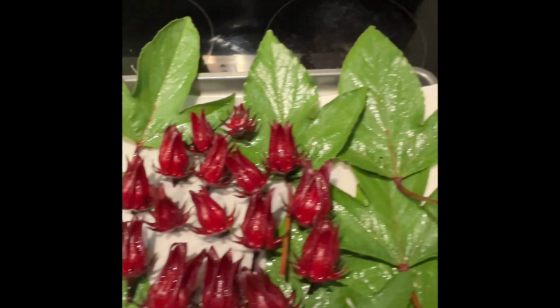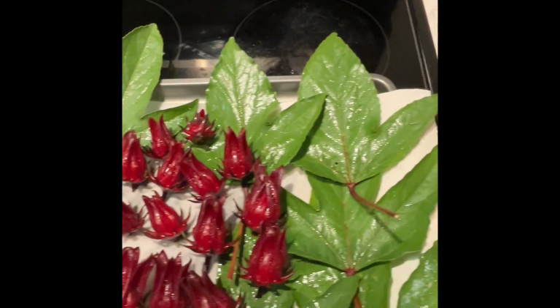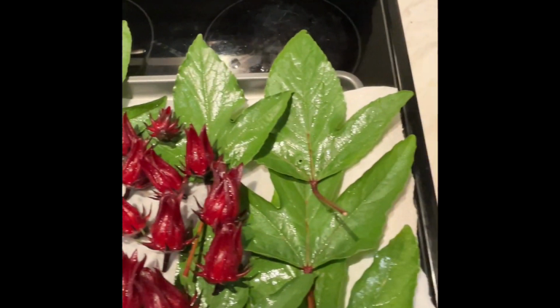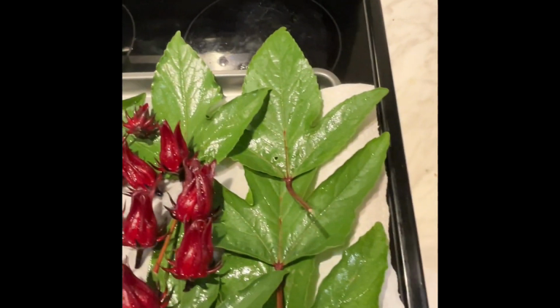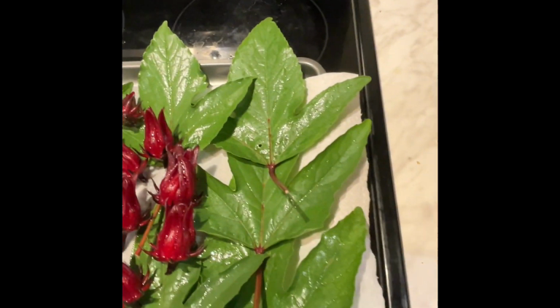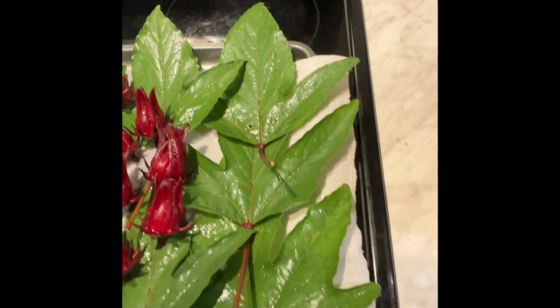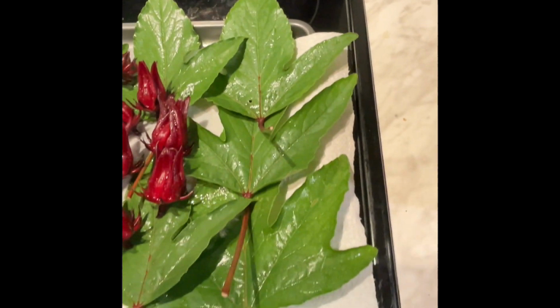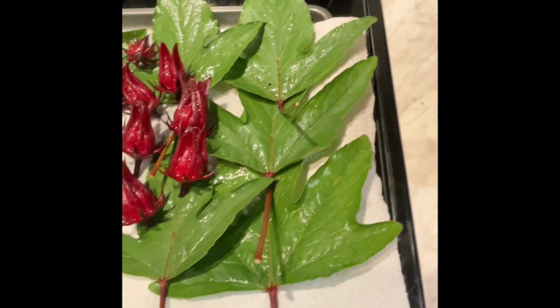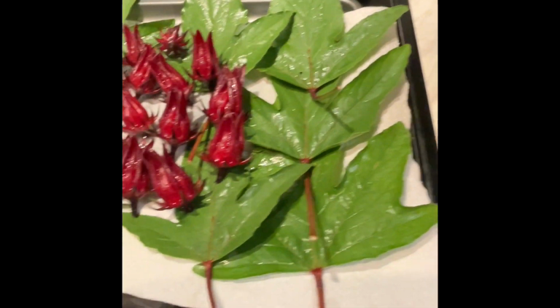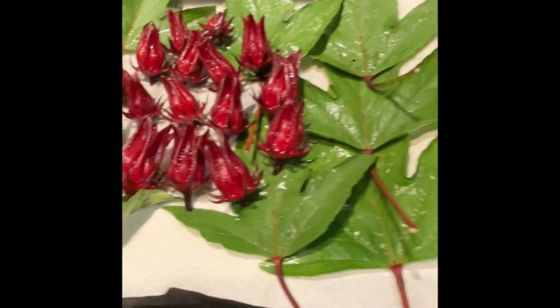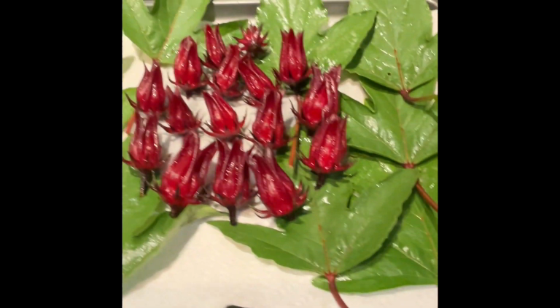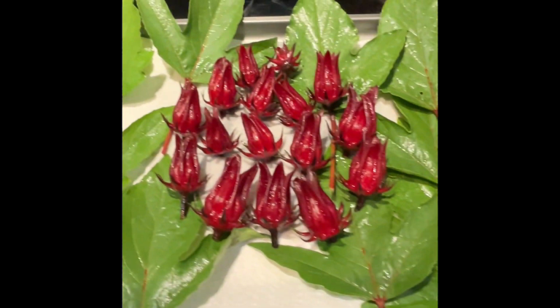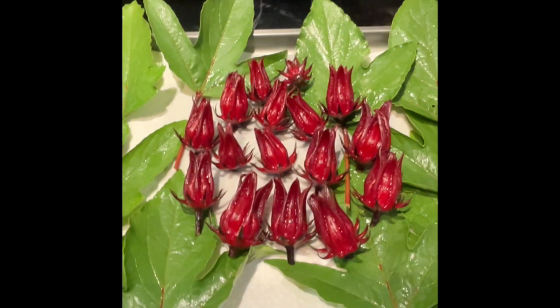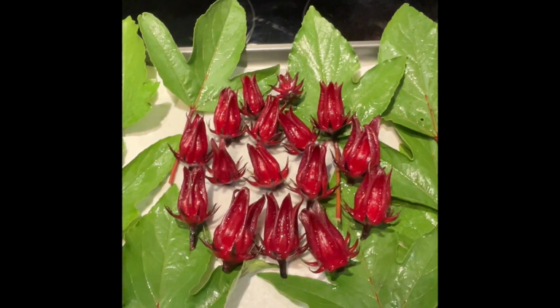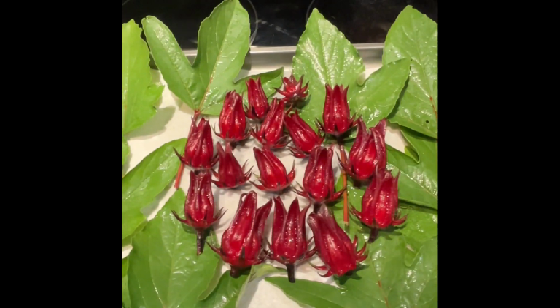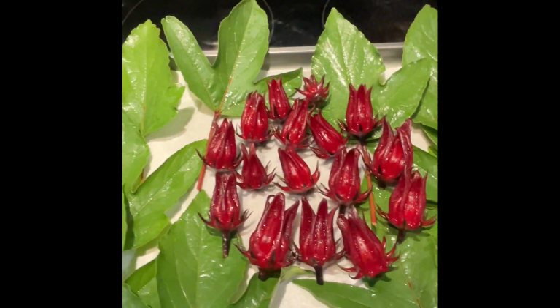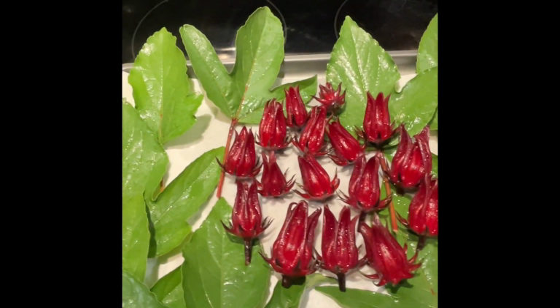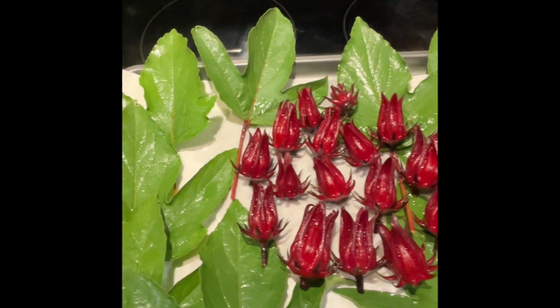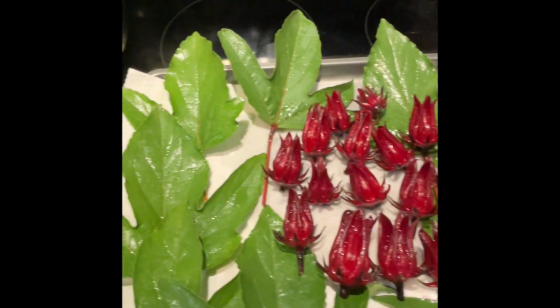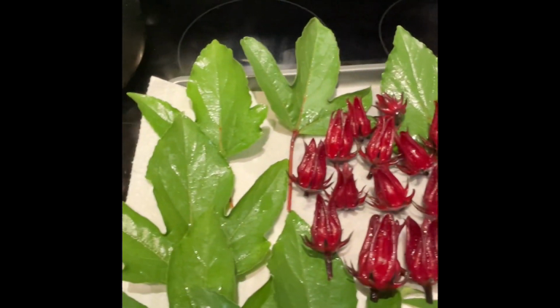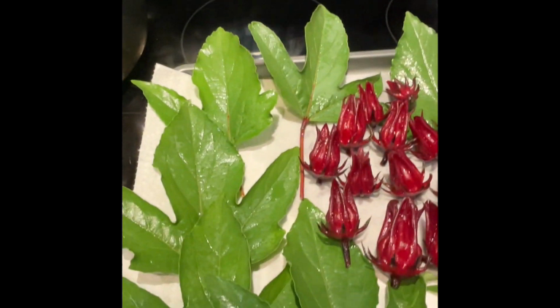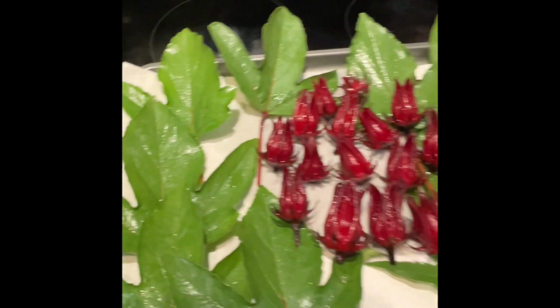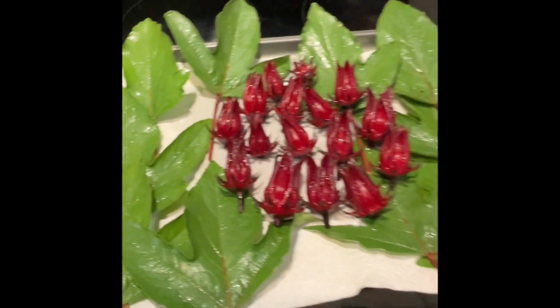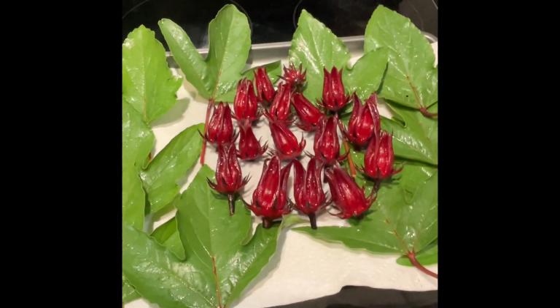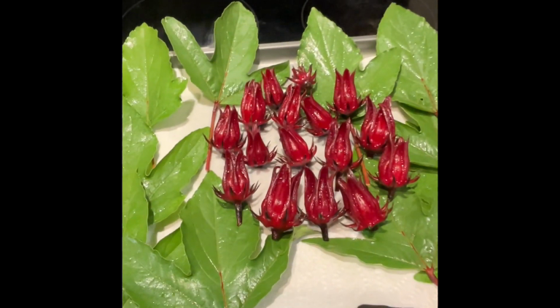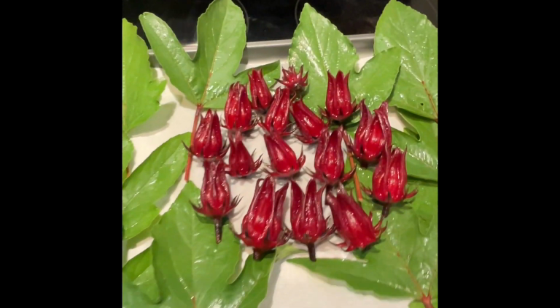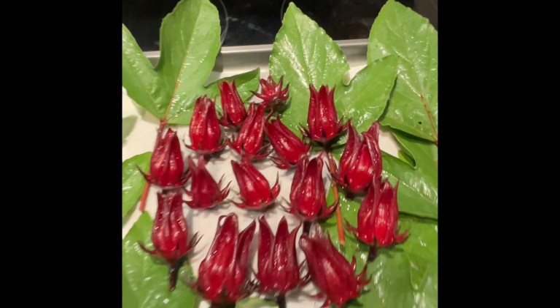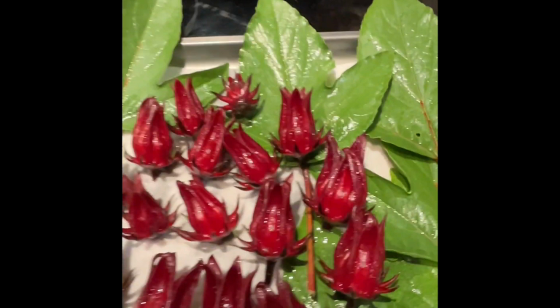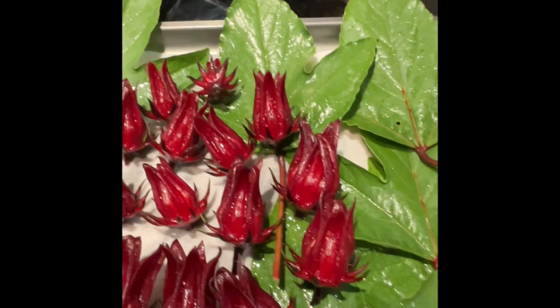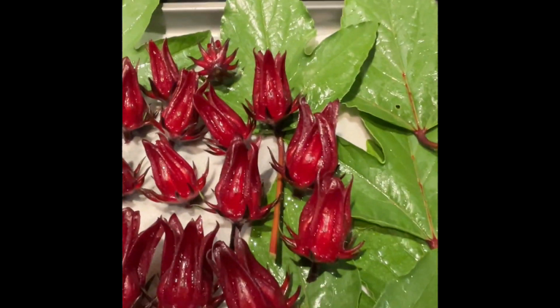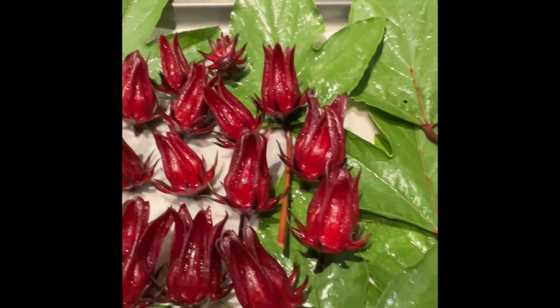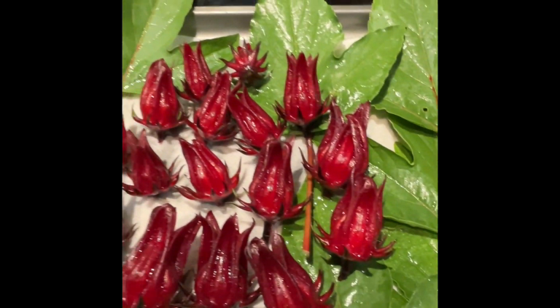Get out there and start harvesting and eating your fall vegetables and fruits. Thanks for watching — Jamaican Sorrel Time!